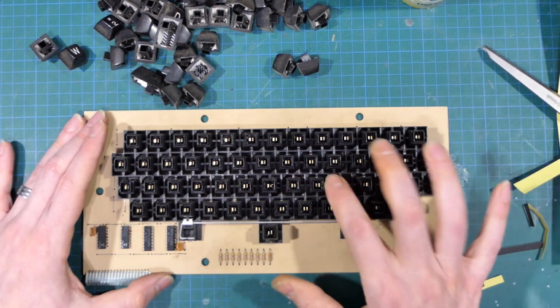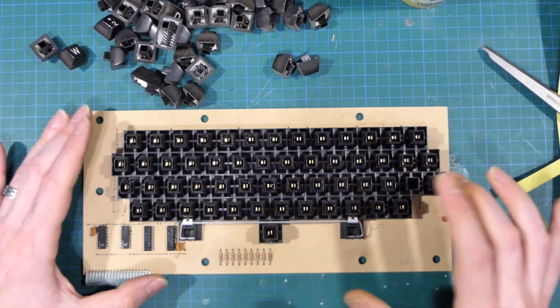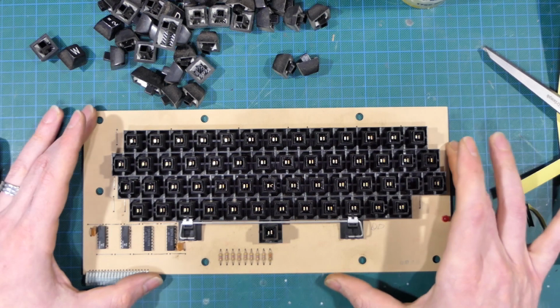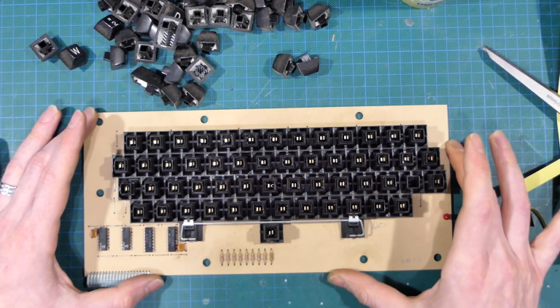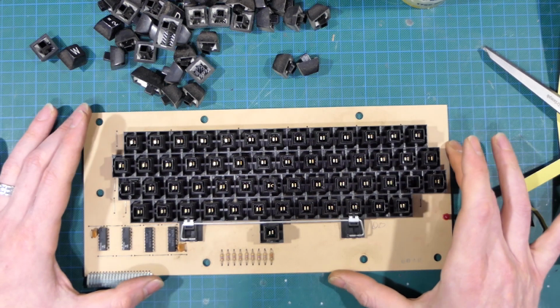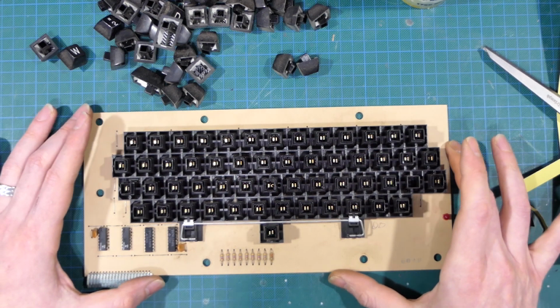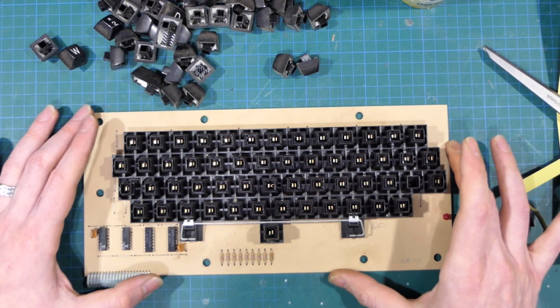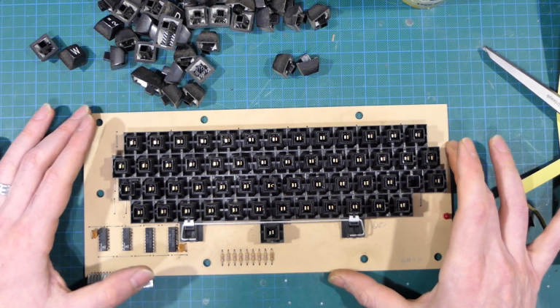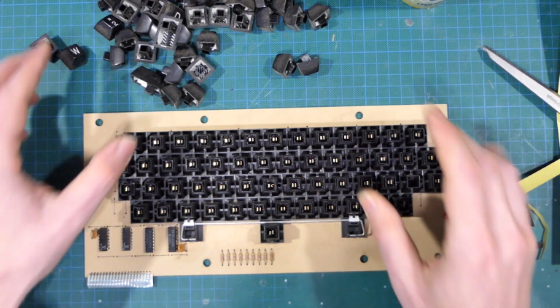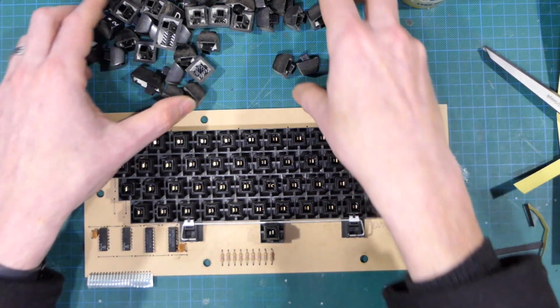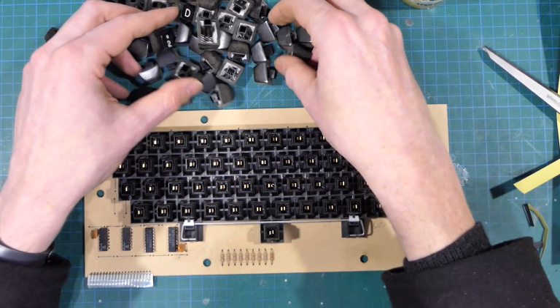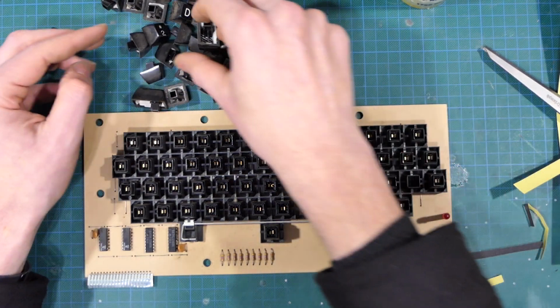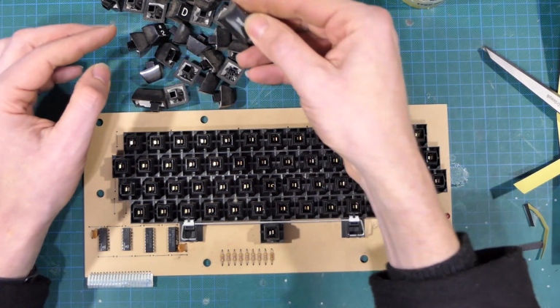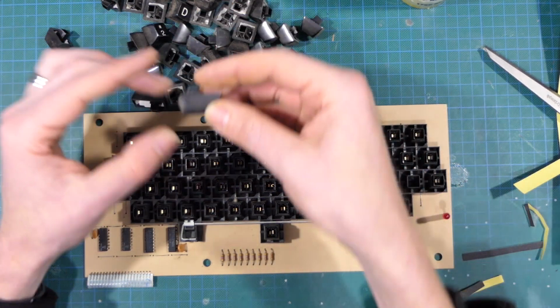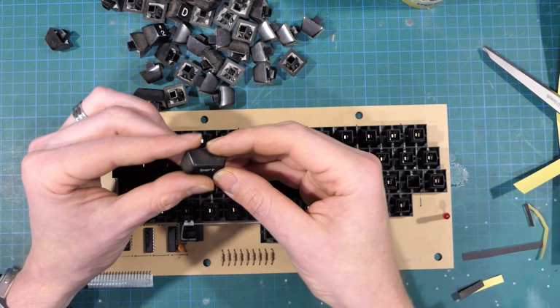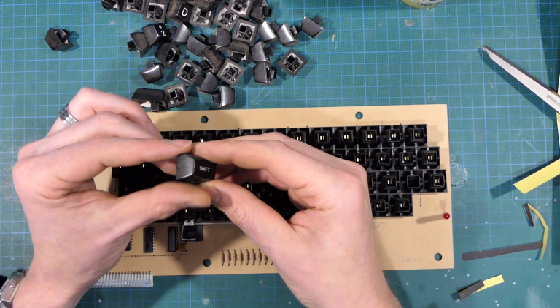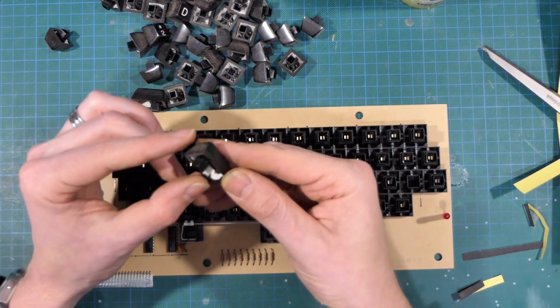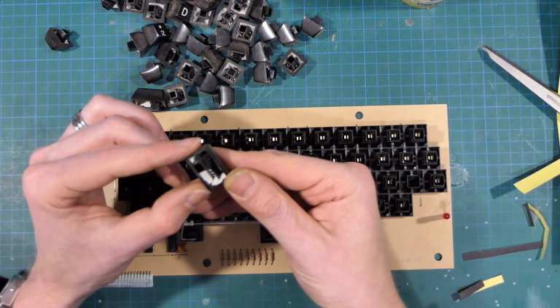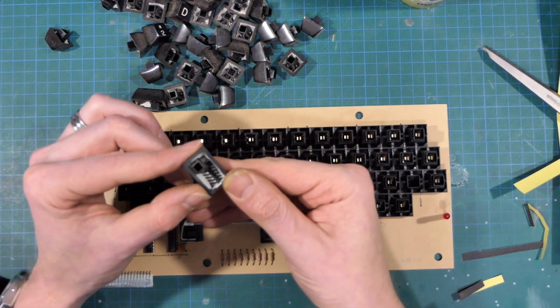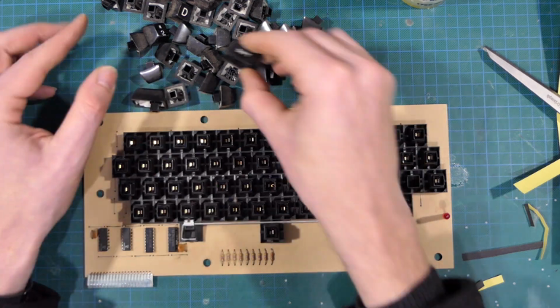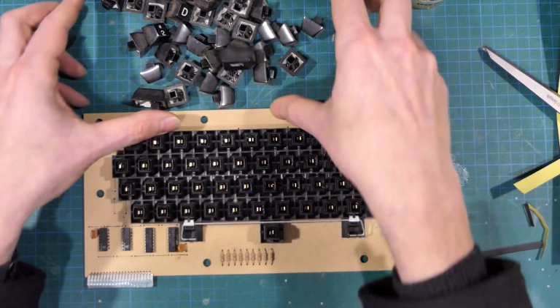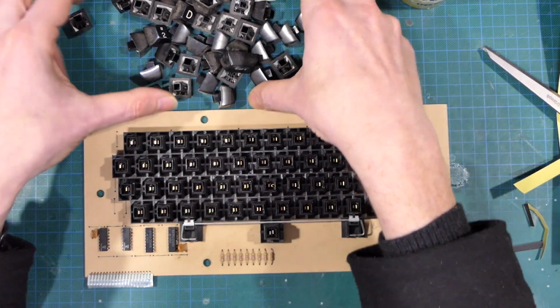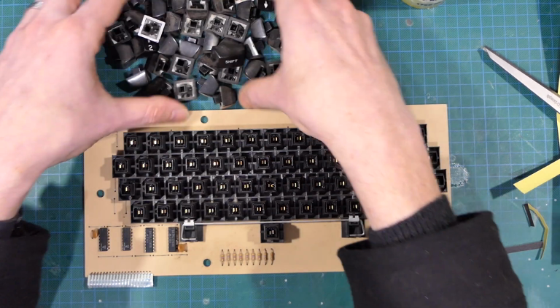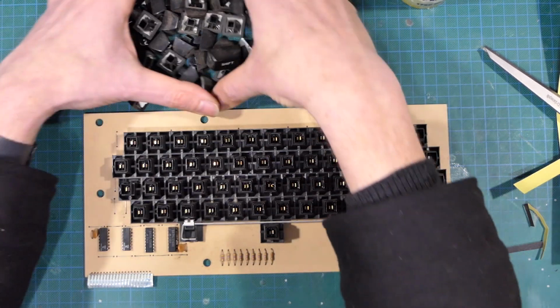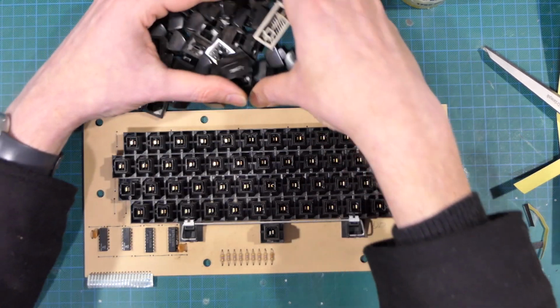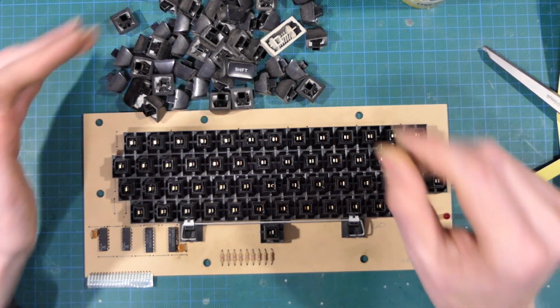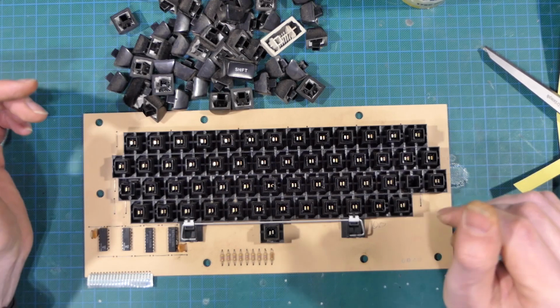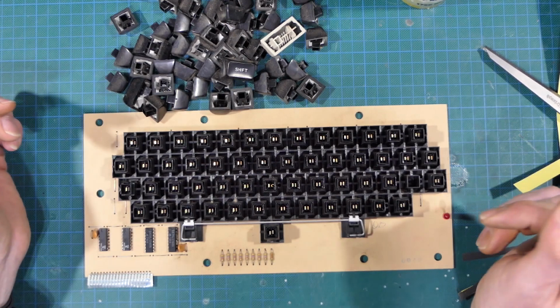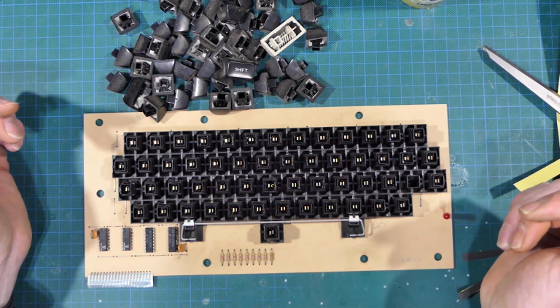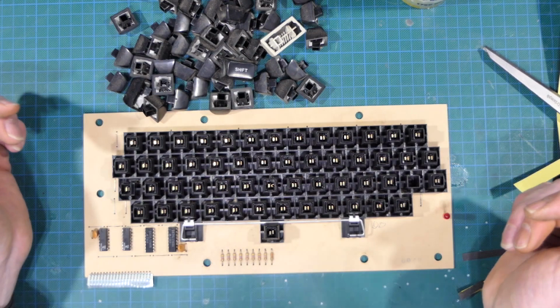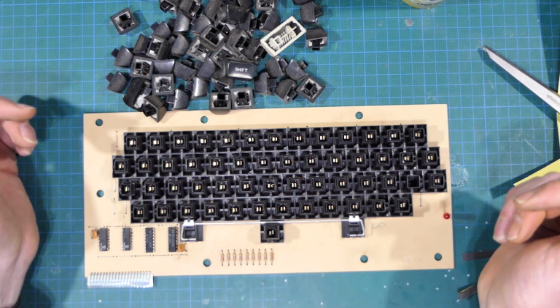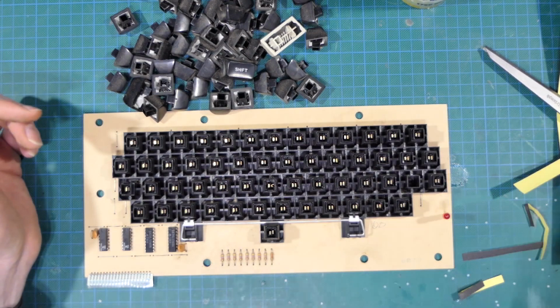So we'll let the contact cleaner evaporate for a while and in the meantime I'm going to put all these disgusting keycaps into a bowl of warm soapy water and let them soak and I'll give them a scrub.